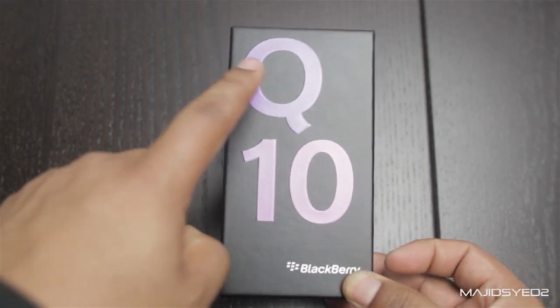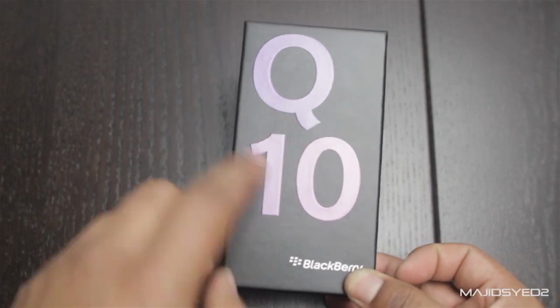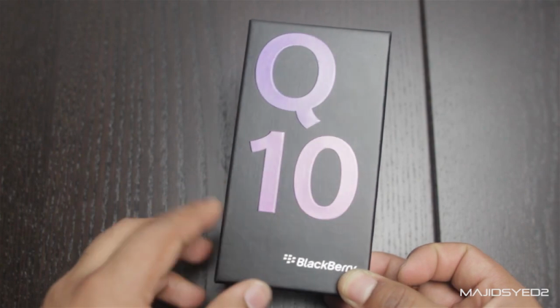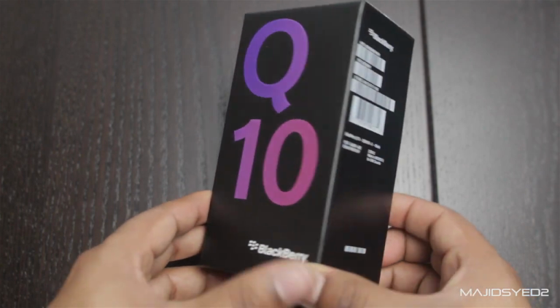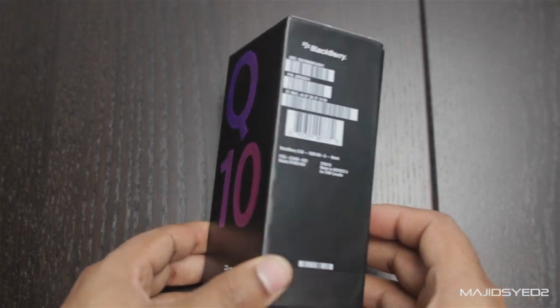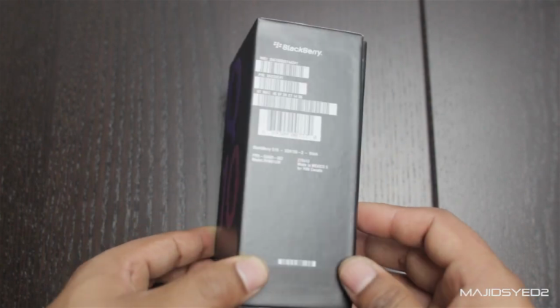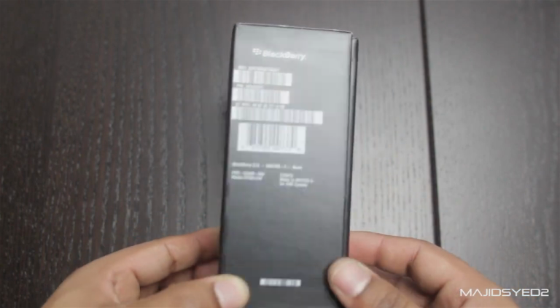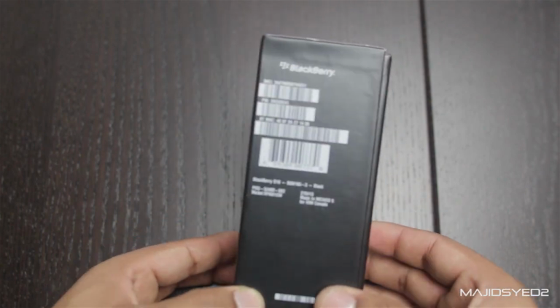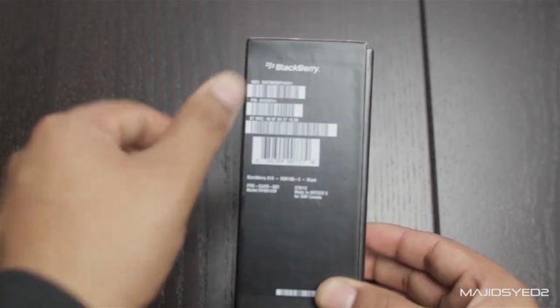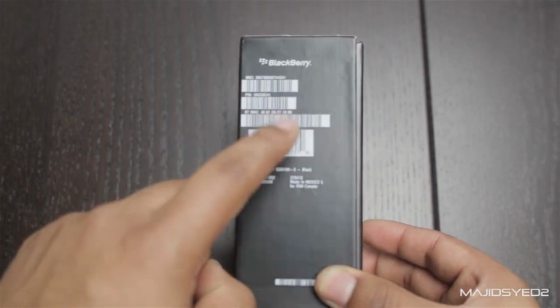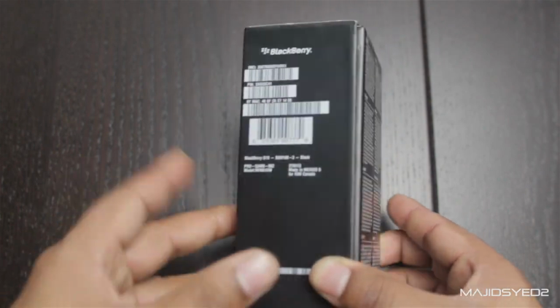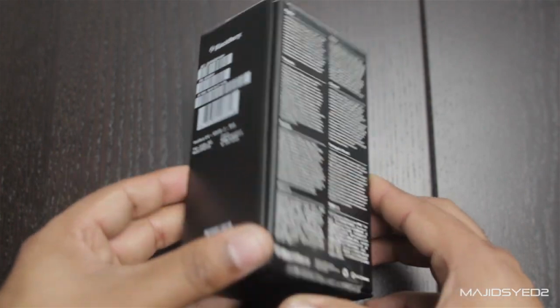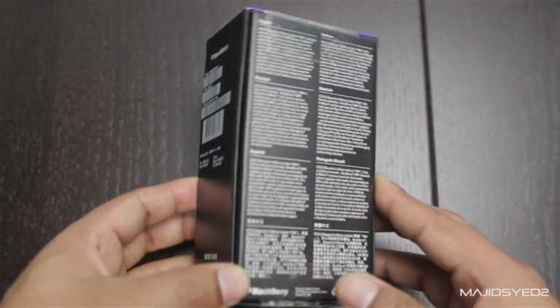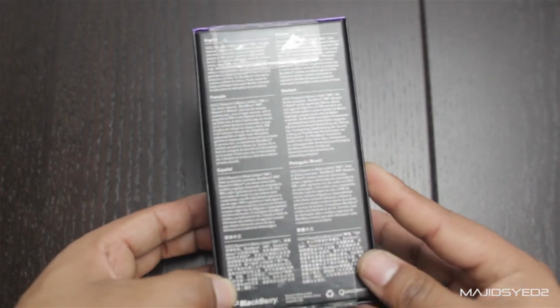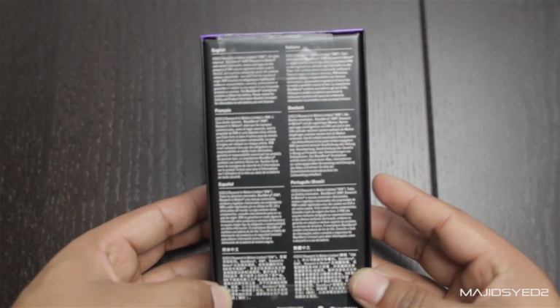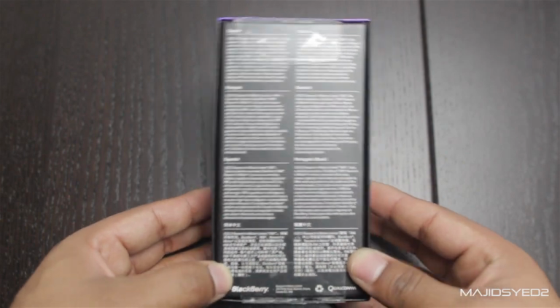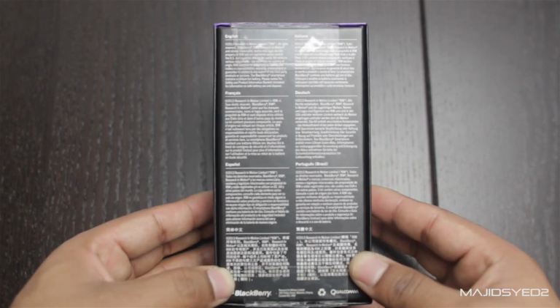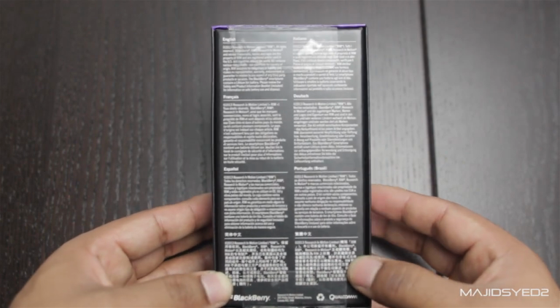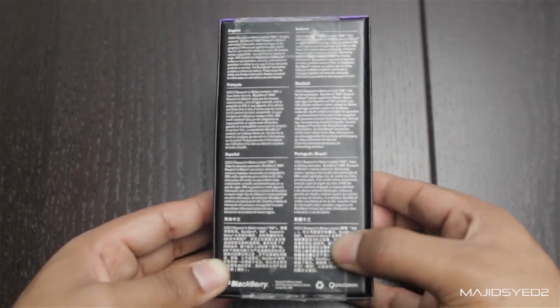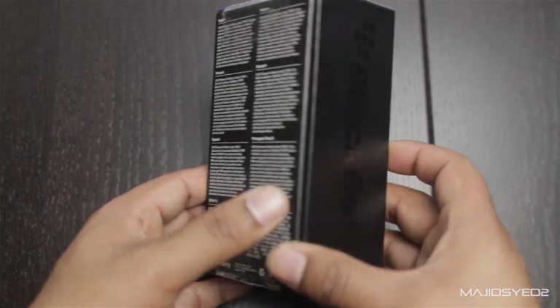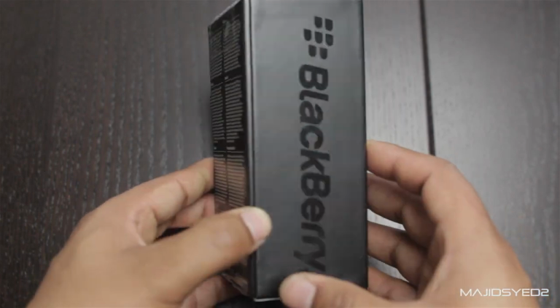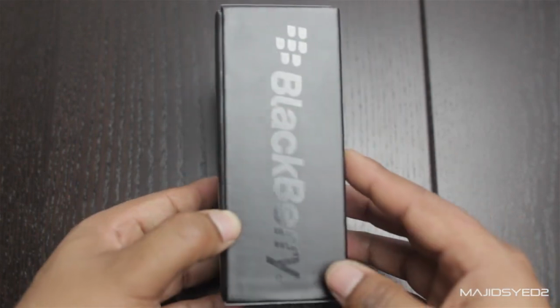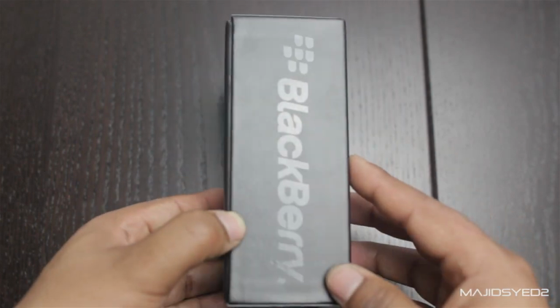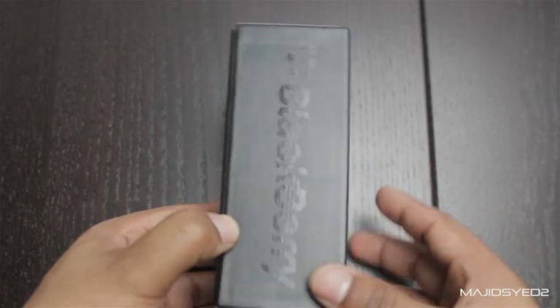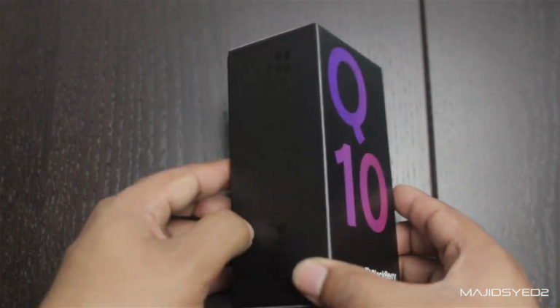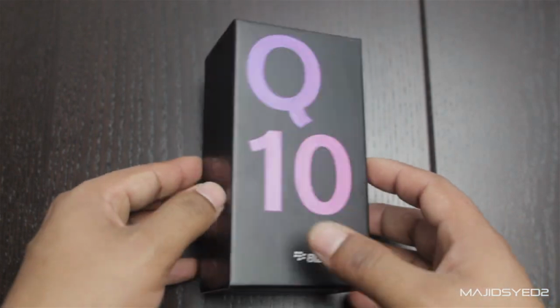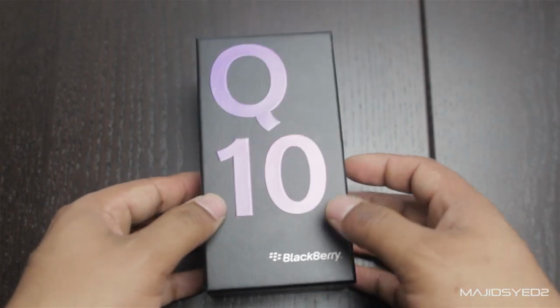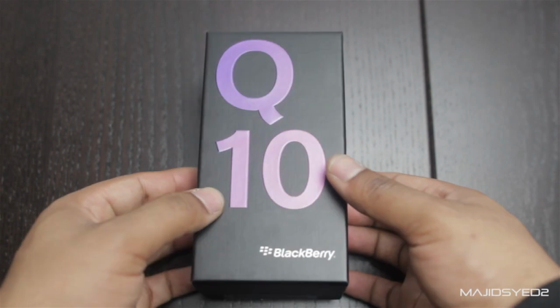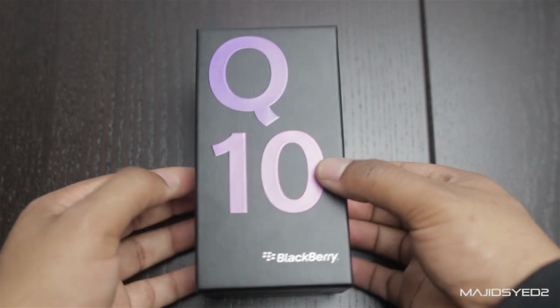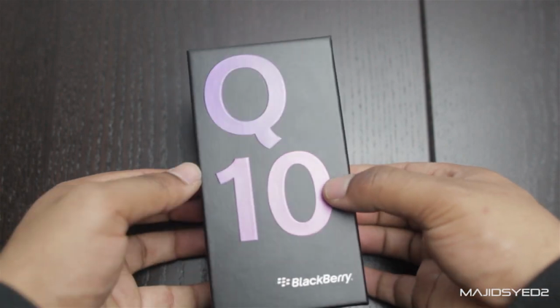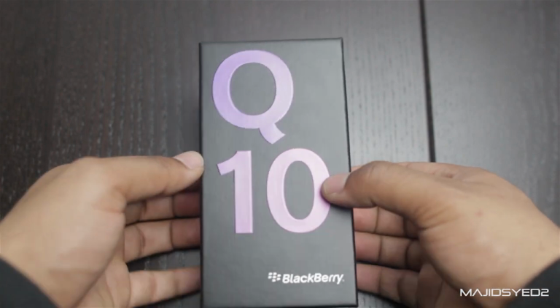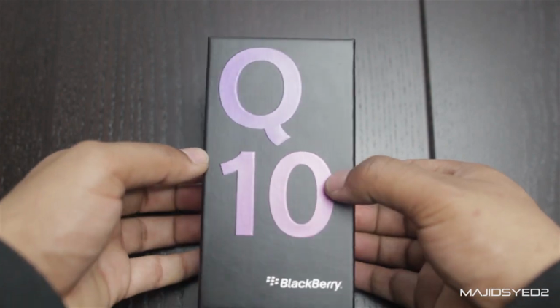It has a Q10 at the front. On the side it just has some important information about the phone. The back has nothing really that important, and on the side just a BlackBerry logo. So a simple overview of the box and now let's get in.